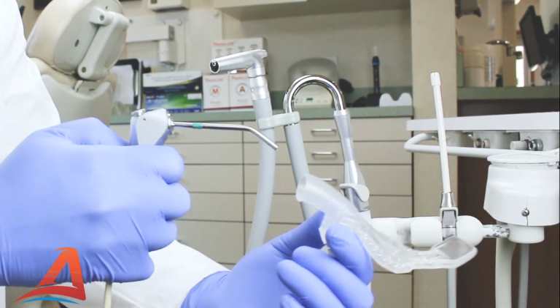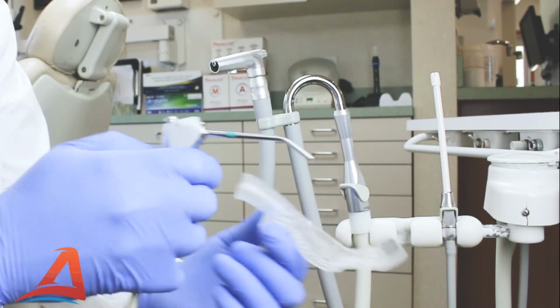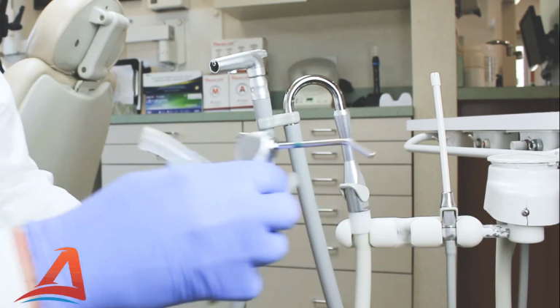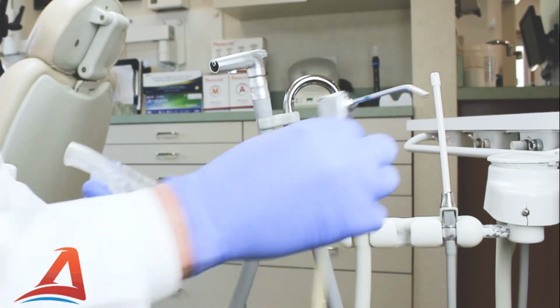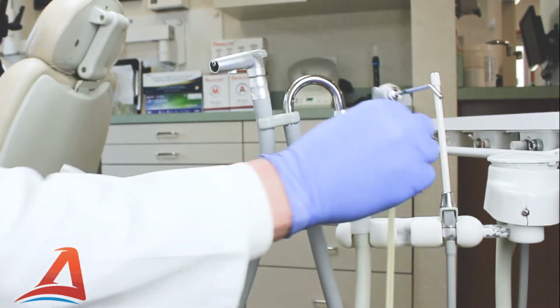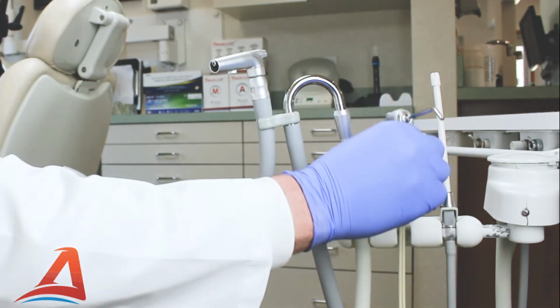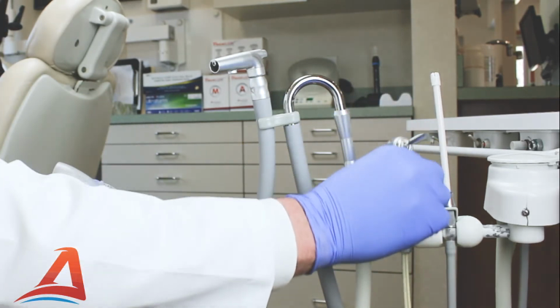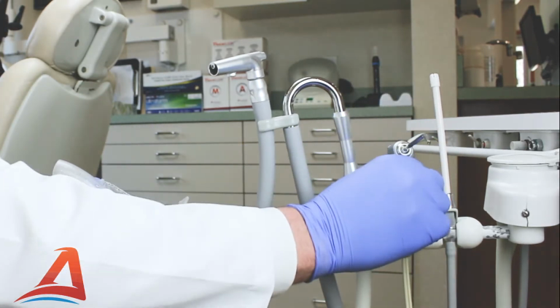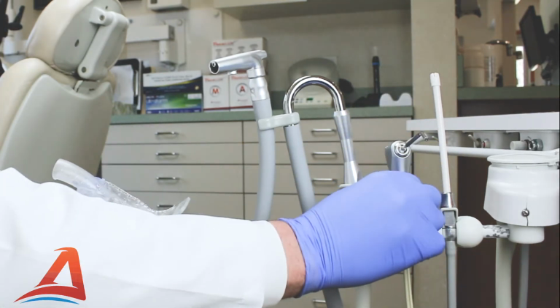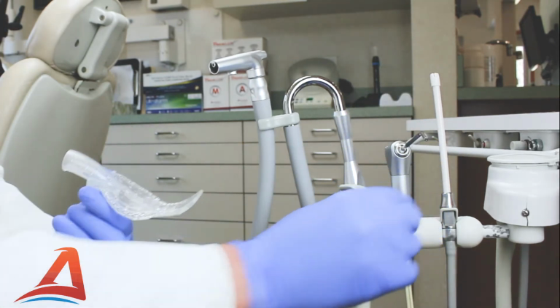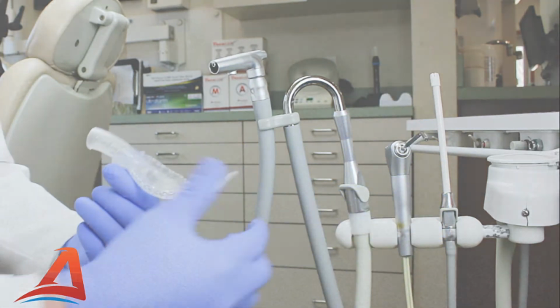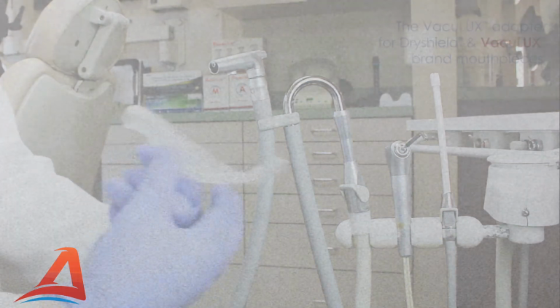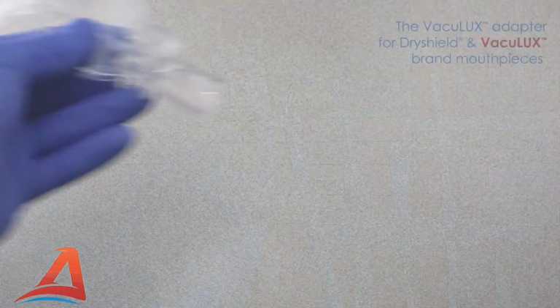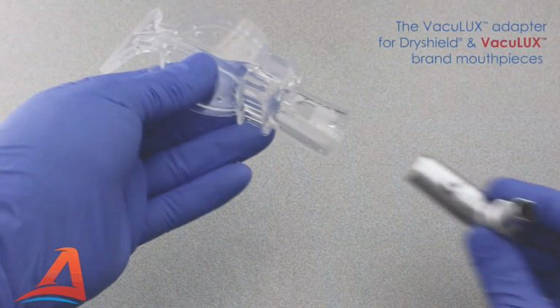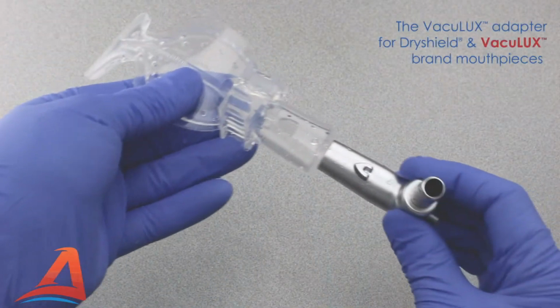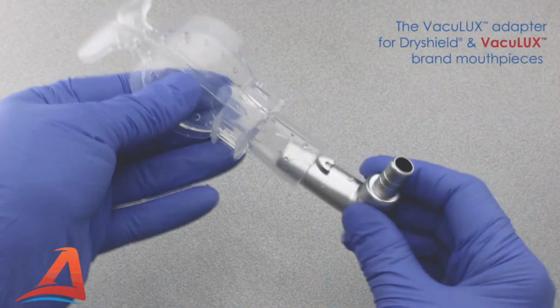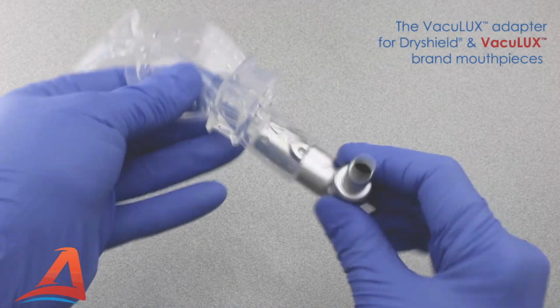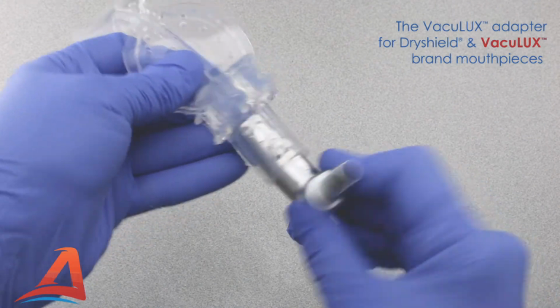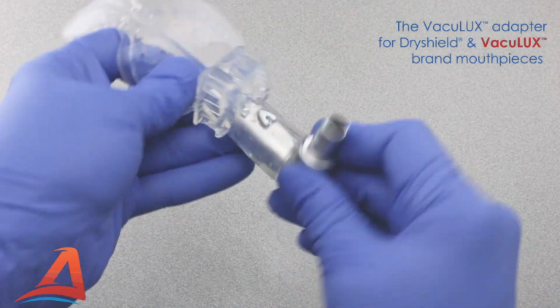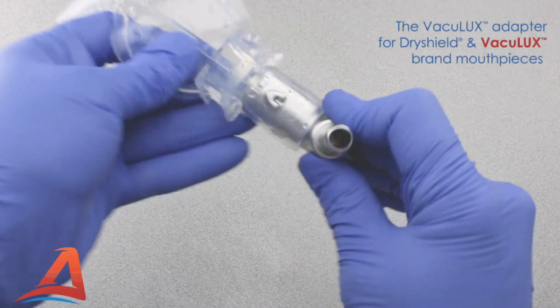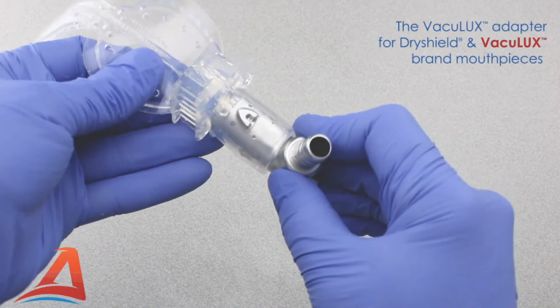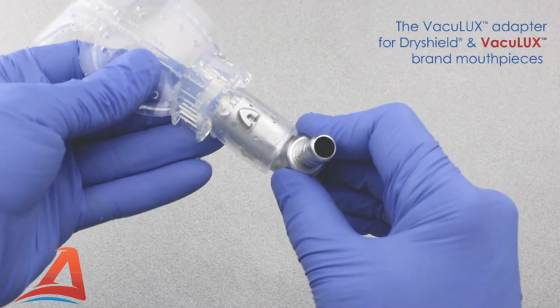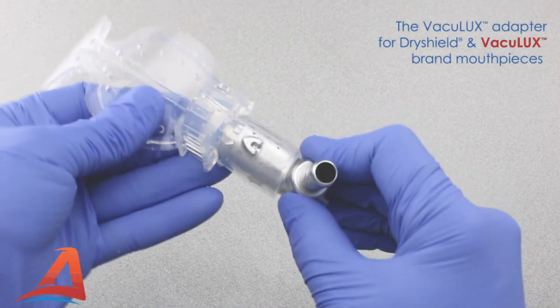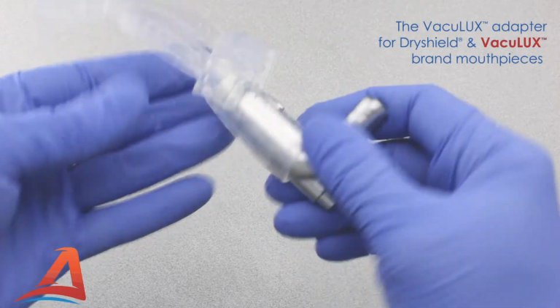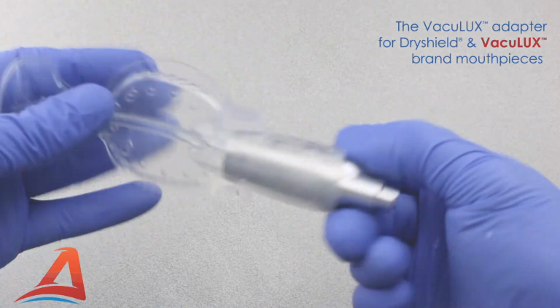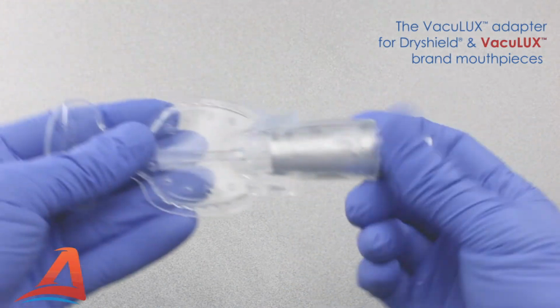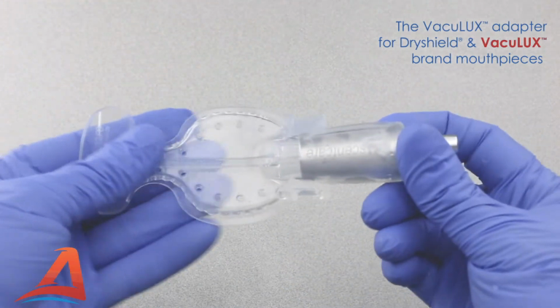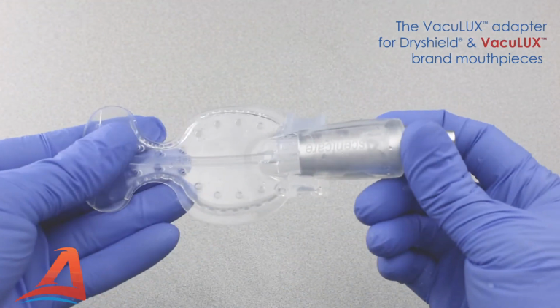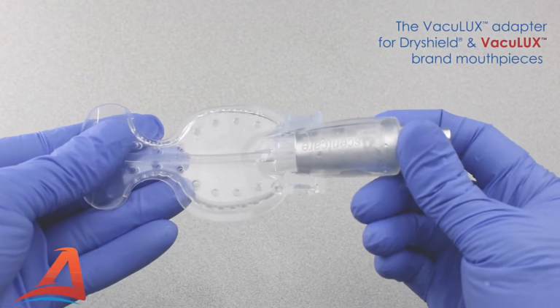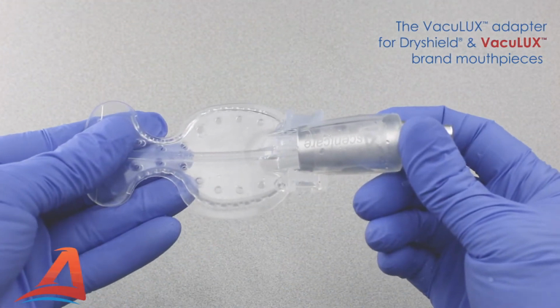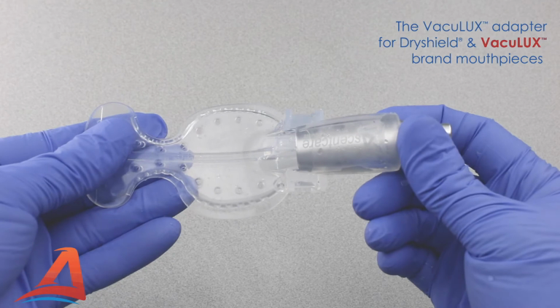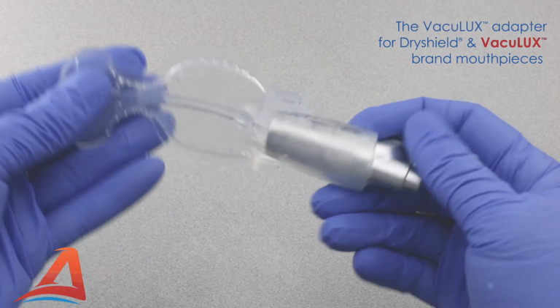To connect the mouthpiece to your adapter, first lubricate the mouthpiece by spraying a mixture of air and water inside the coupling end. Then simply insert the adapter, rocking back and forth as needed, until it is secured by the locking post.